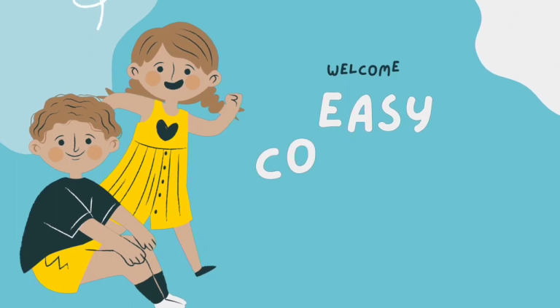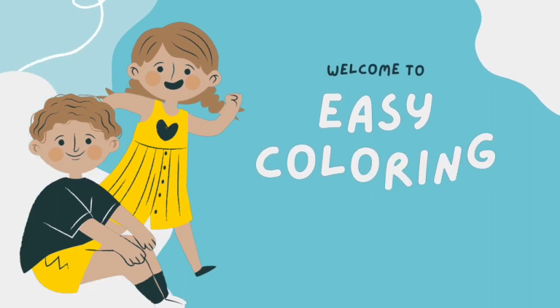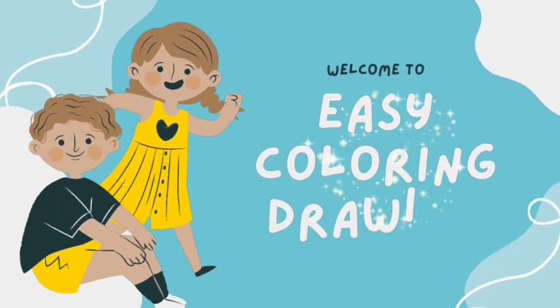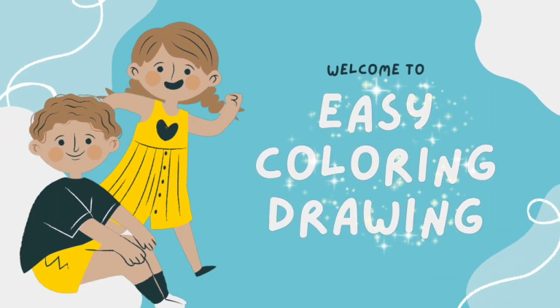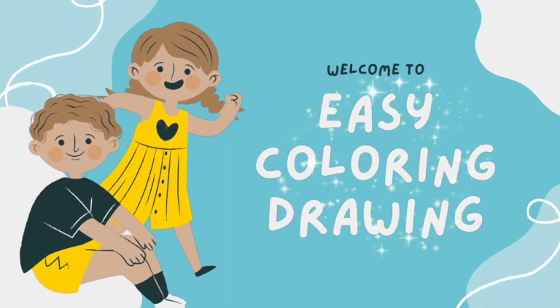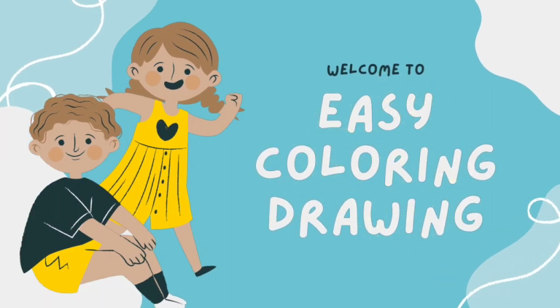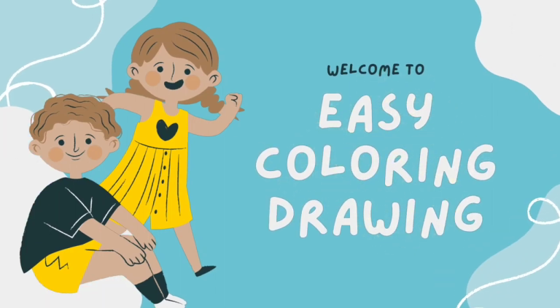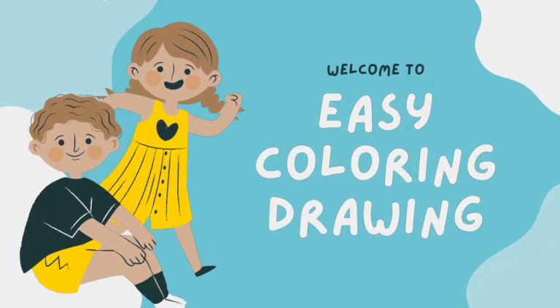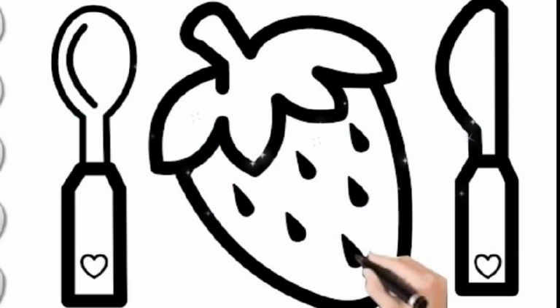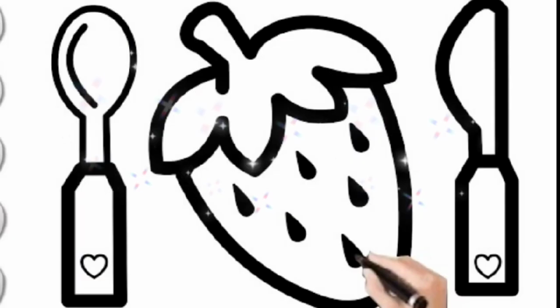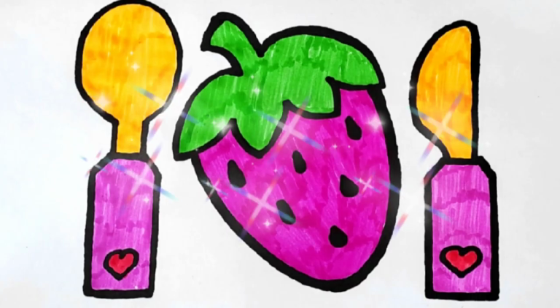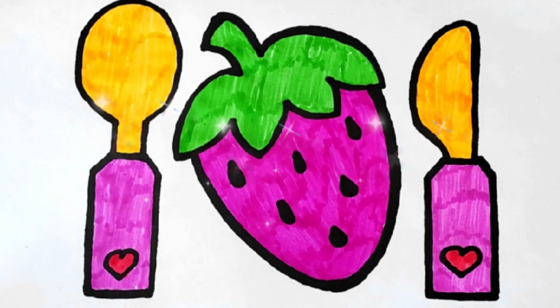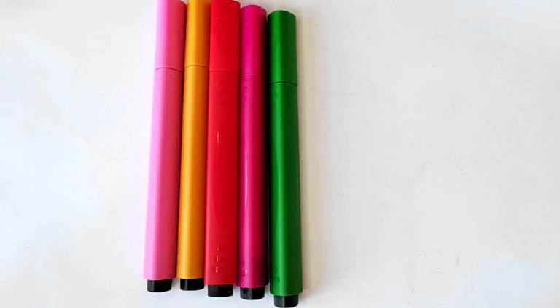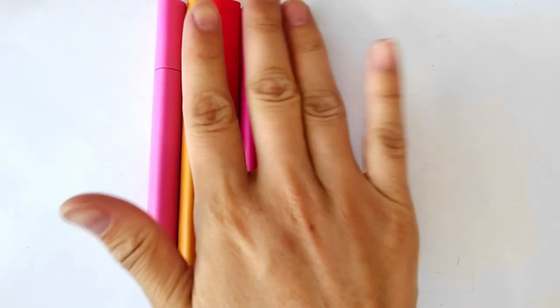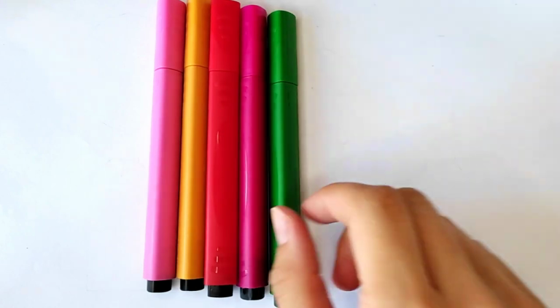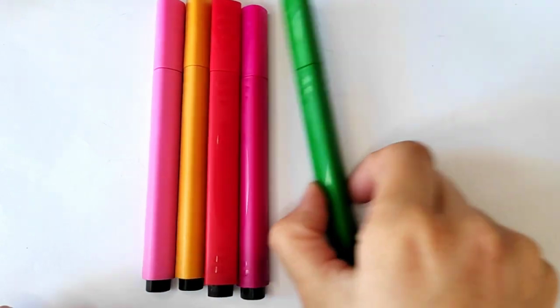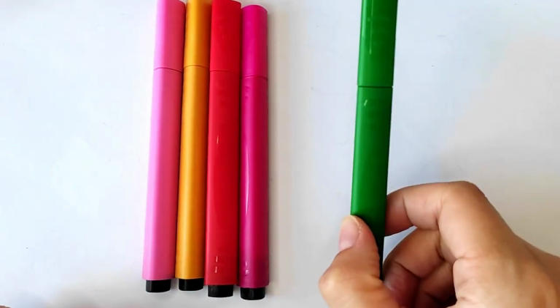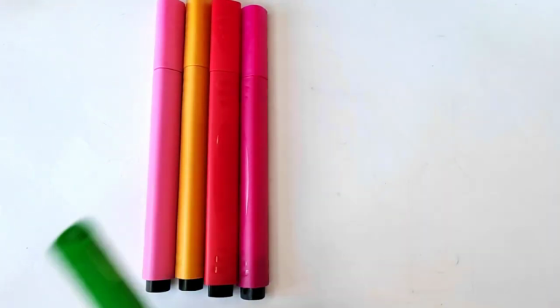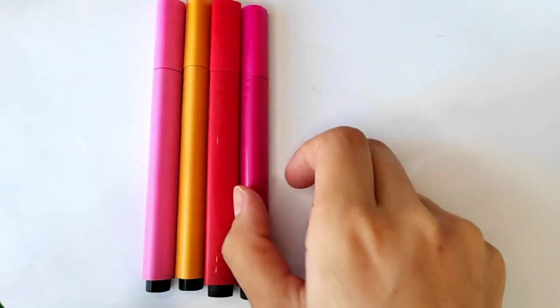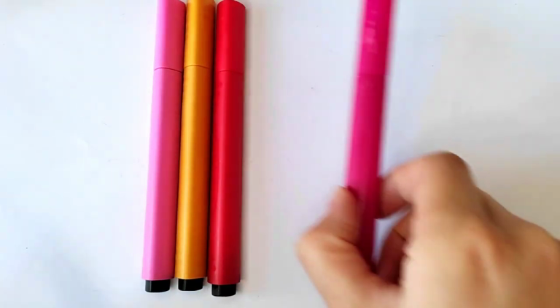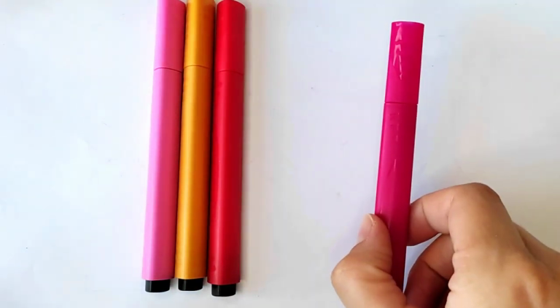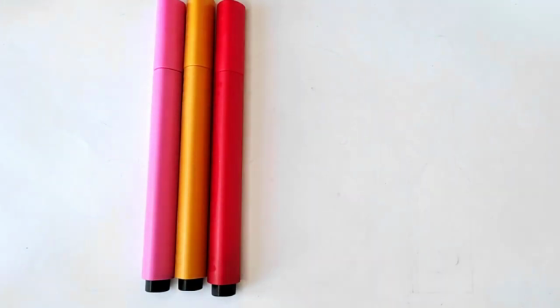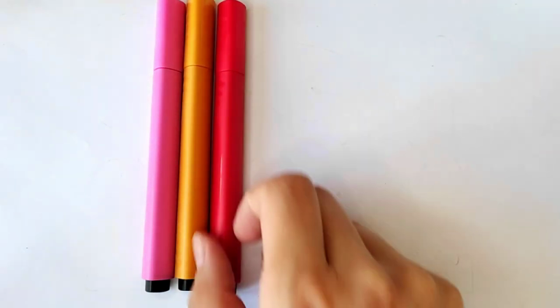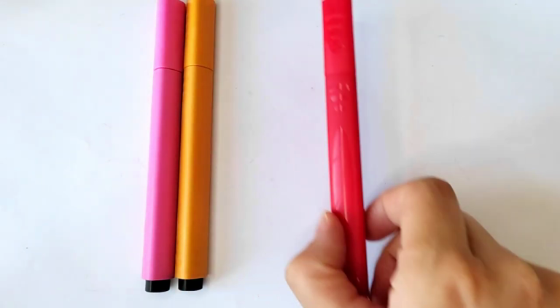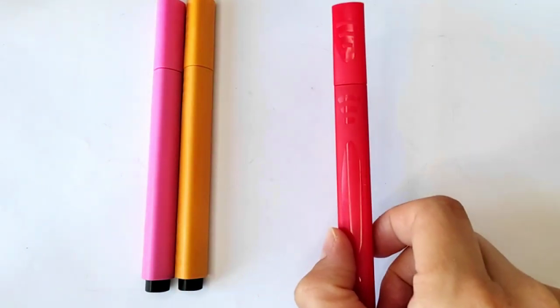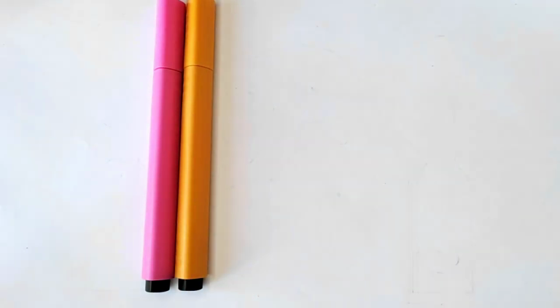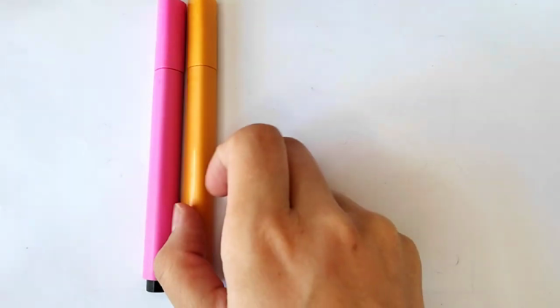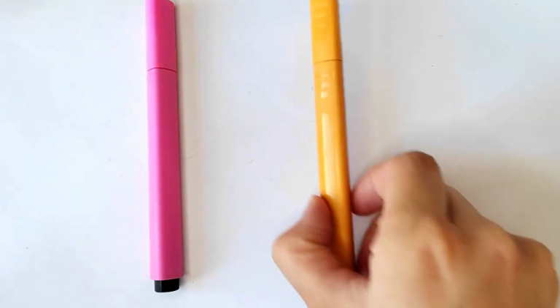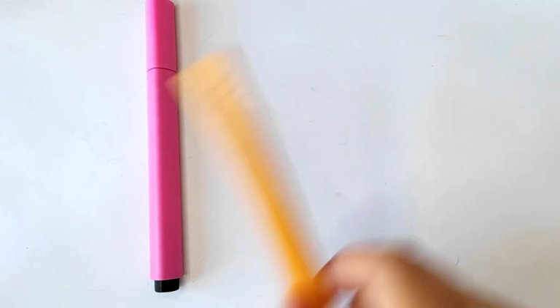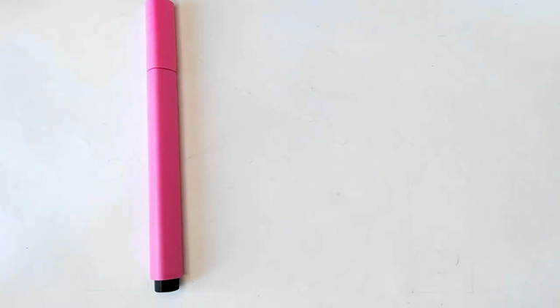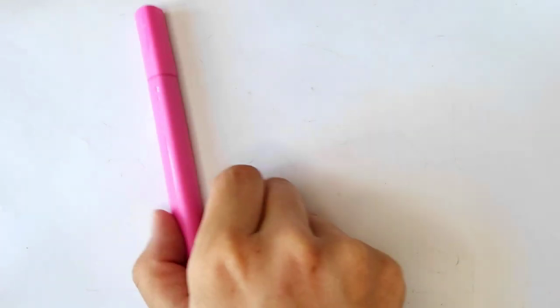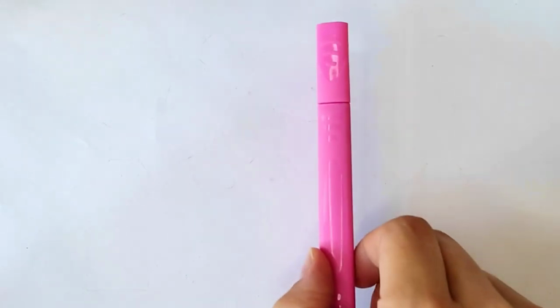Welcome to Easy Coloring Drawing. We need green color, crimson color, red color, biscuit color, and pink color.